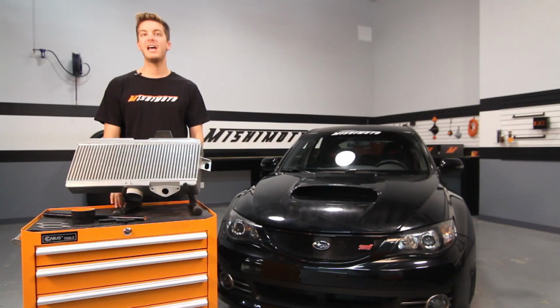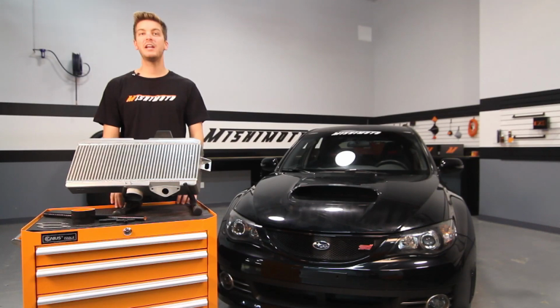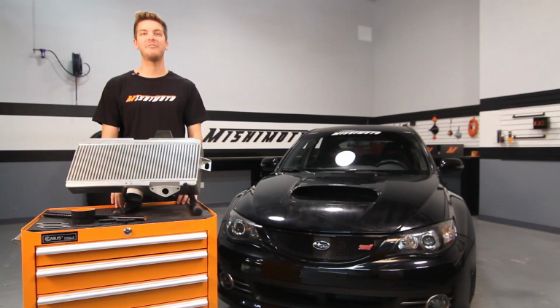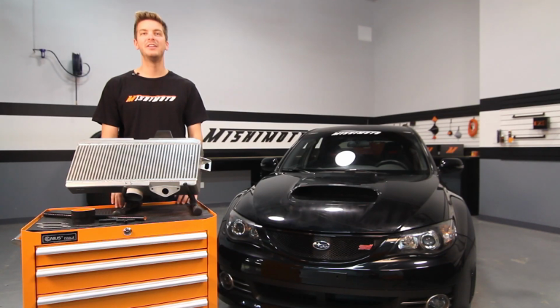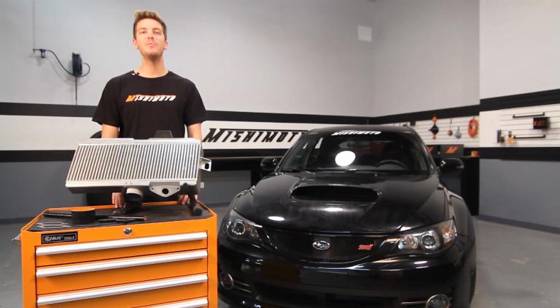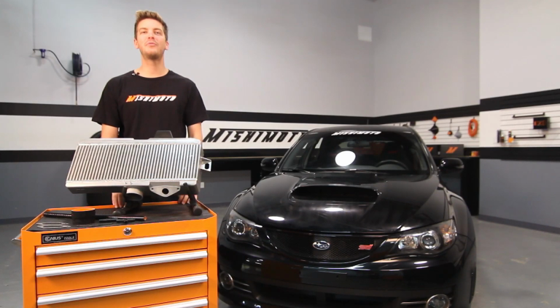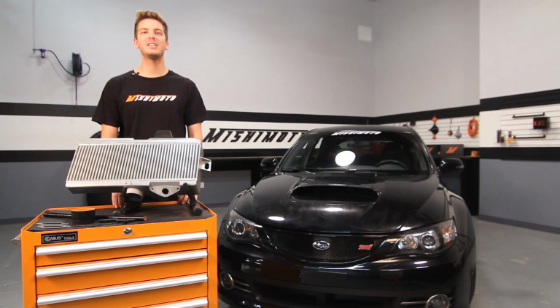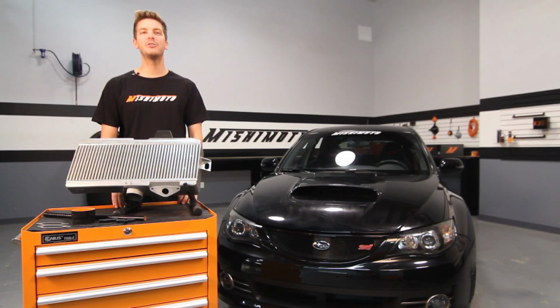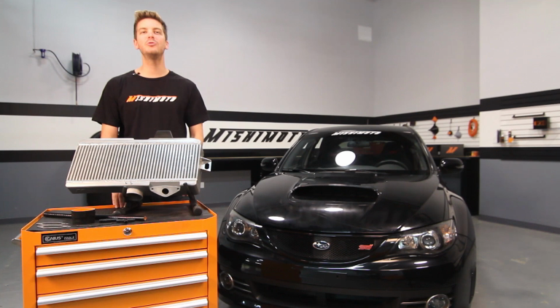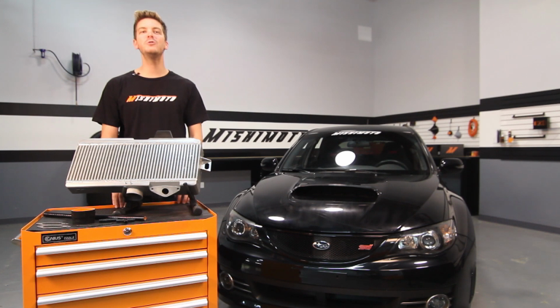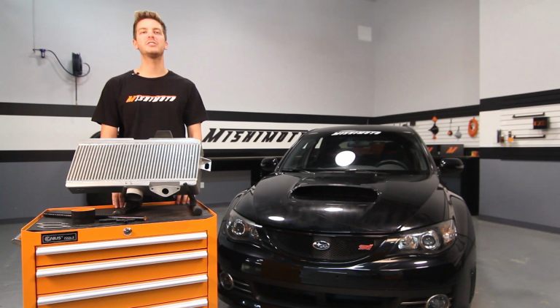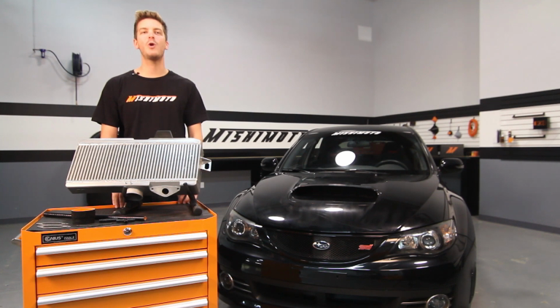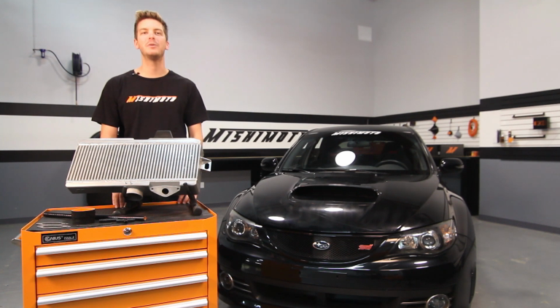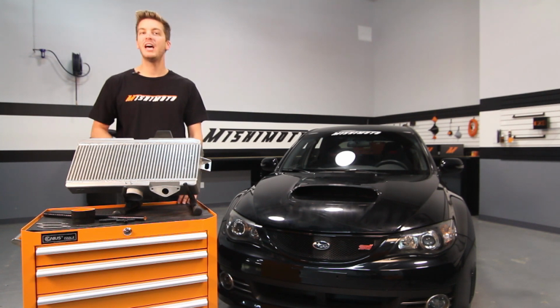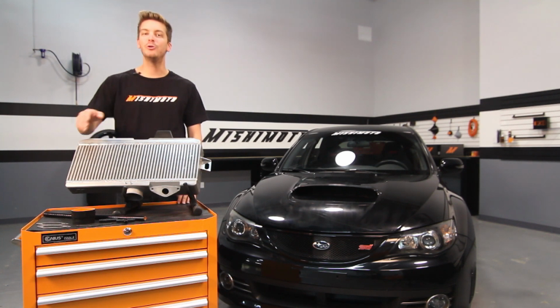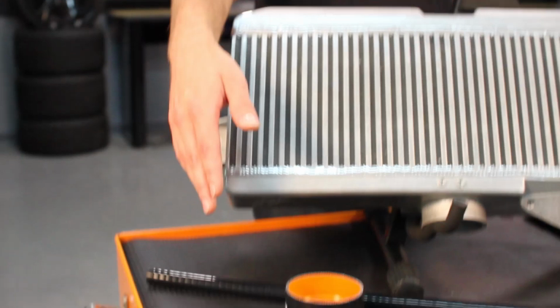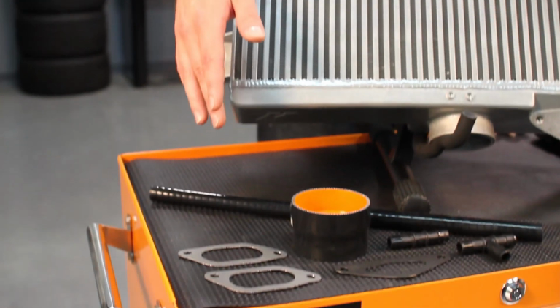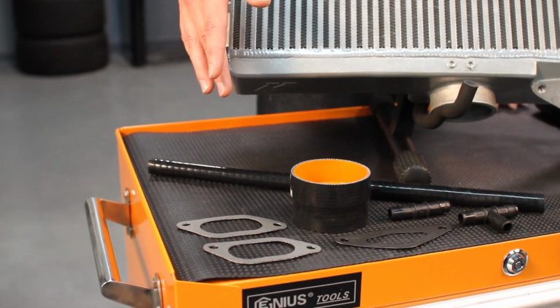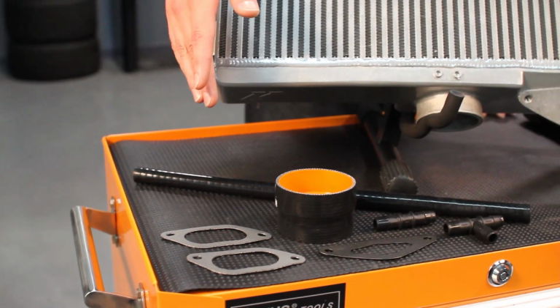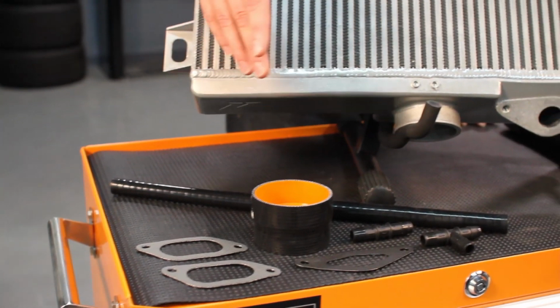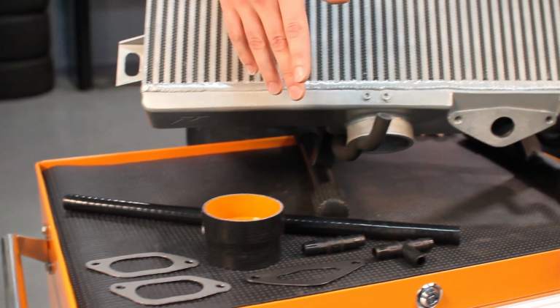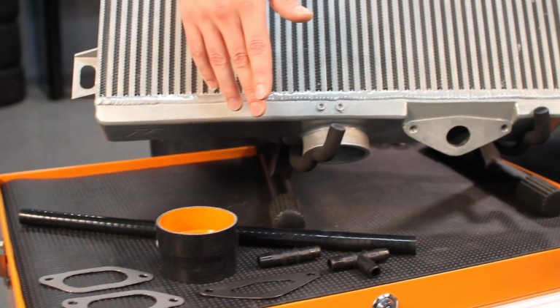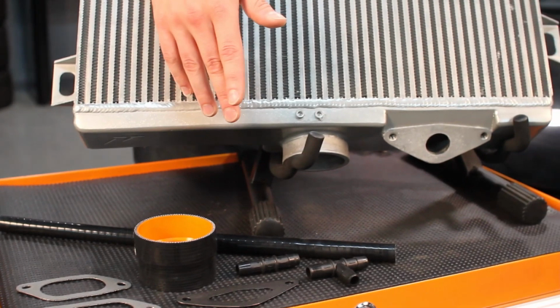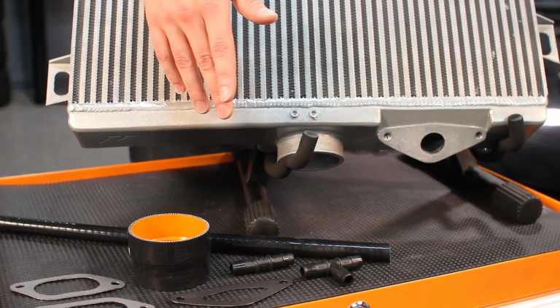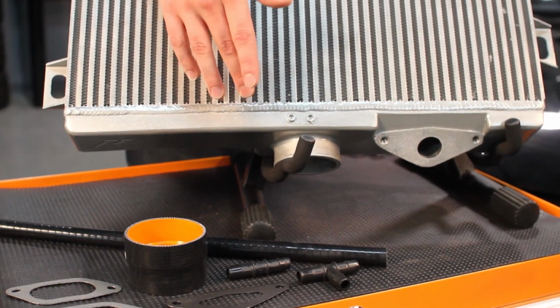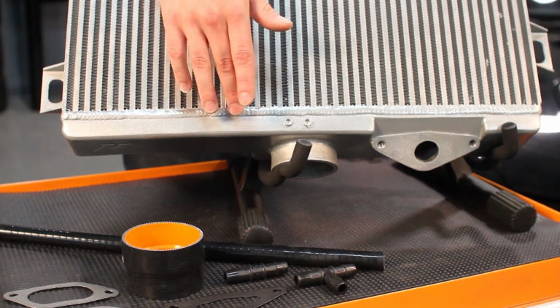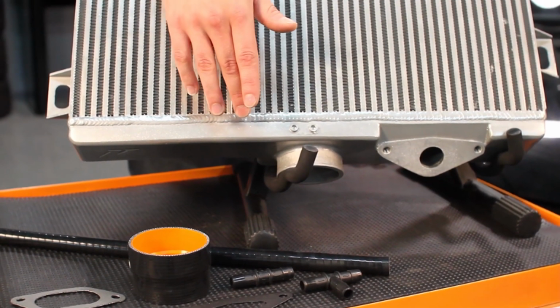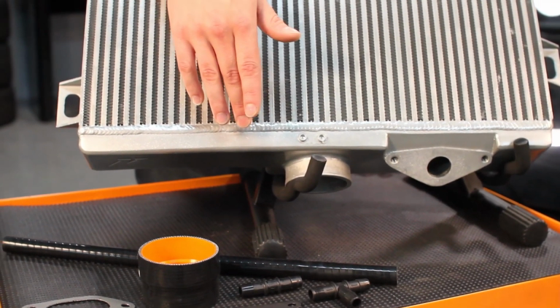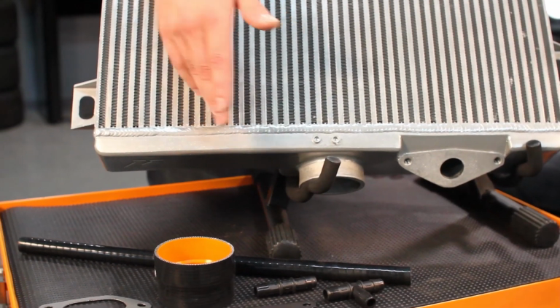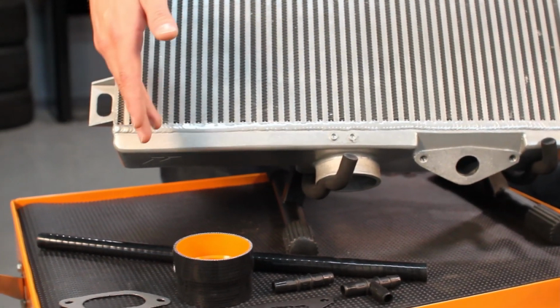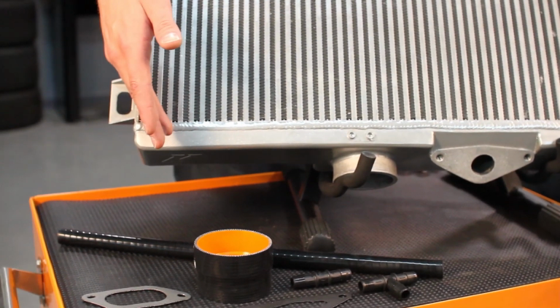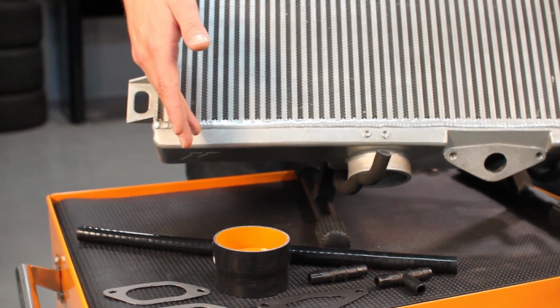And as an added benefit, the Mishimoto Performance Top Mount Intercooler reuses the stock Y-pipe and includes Y-pipe gaskets, bypass valve gasket, silicone PCV hose, and silicone throttle body coupler.